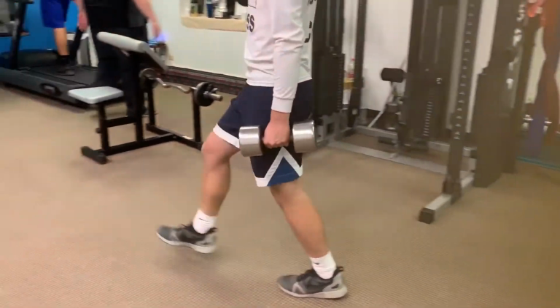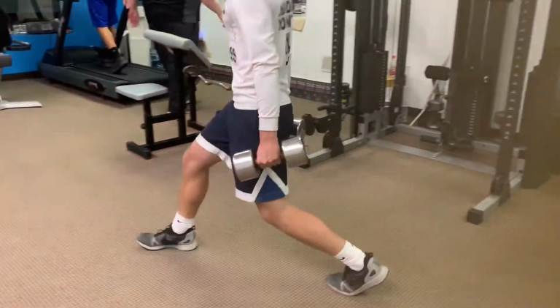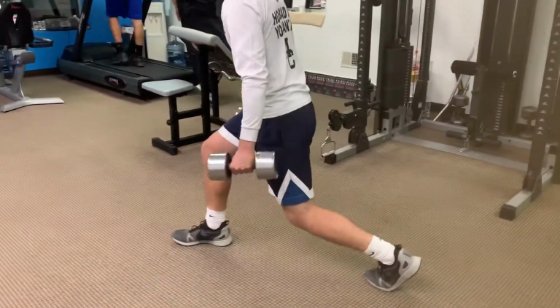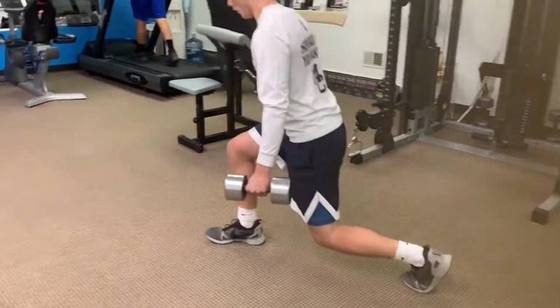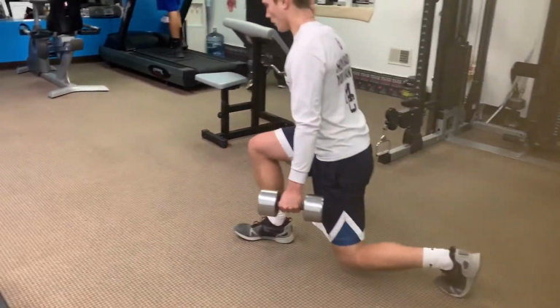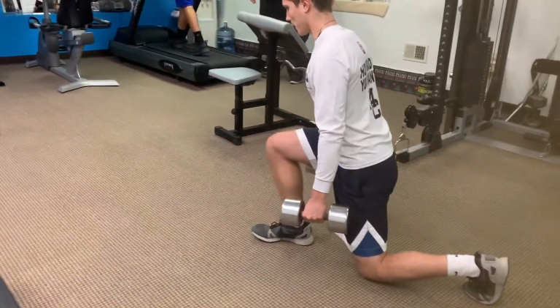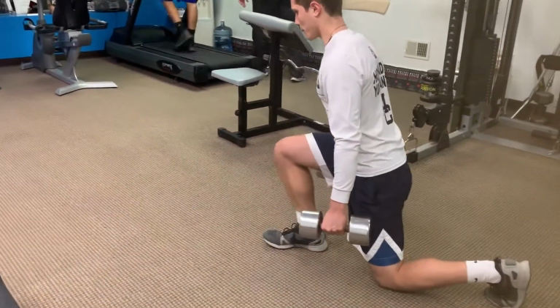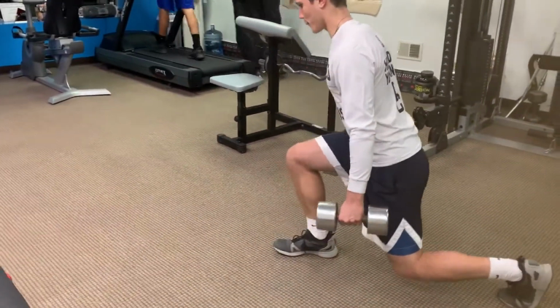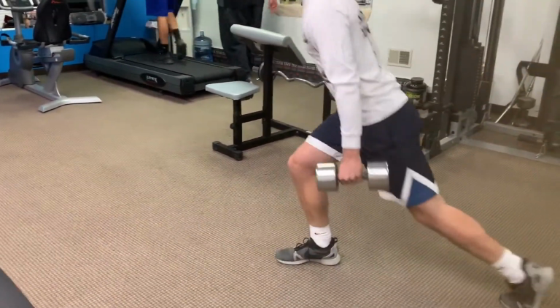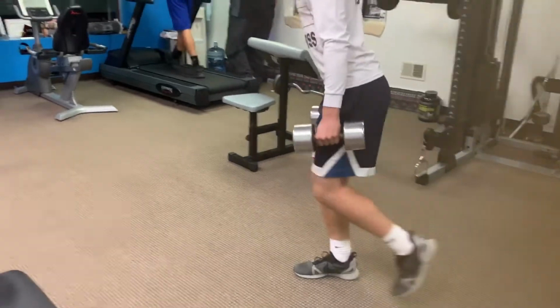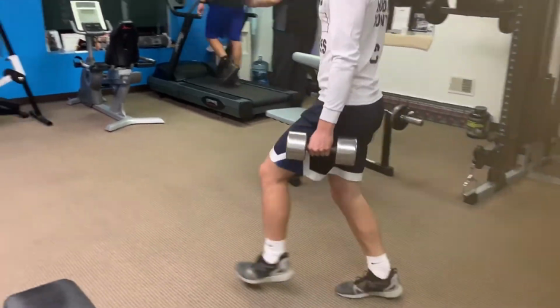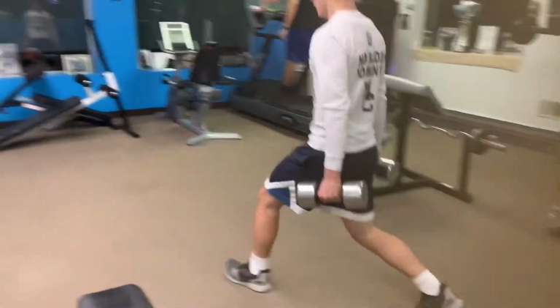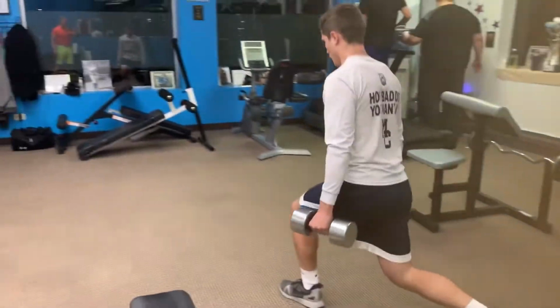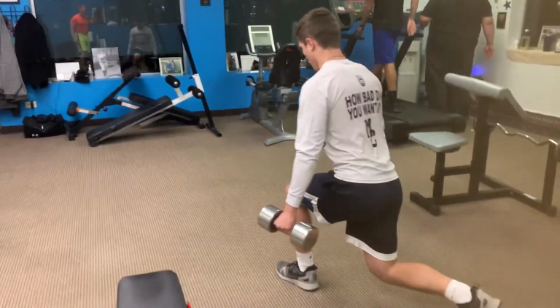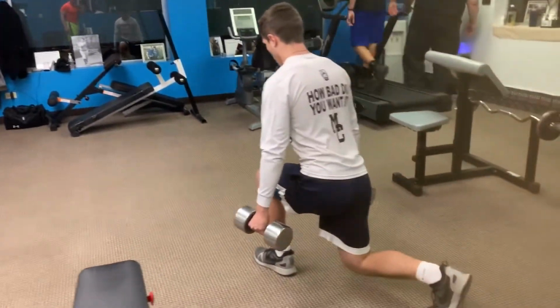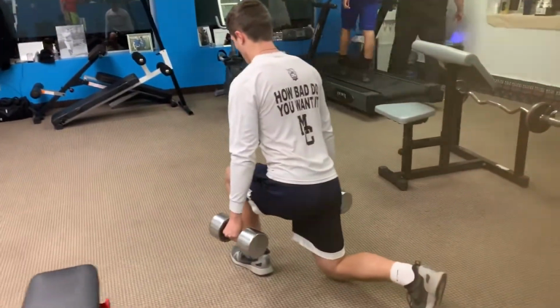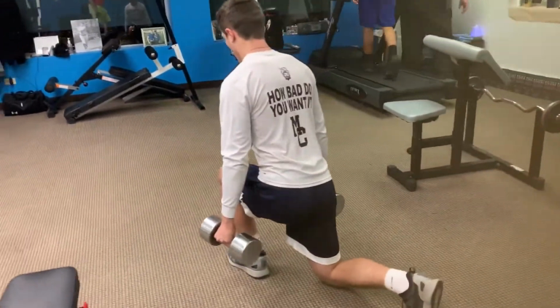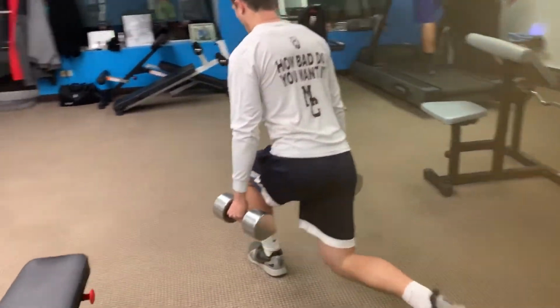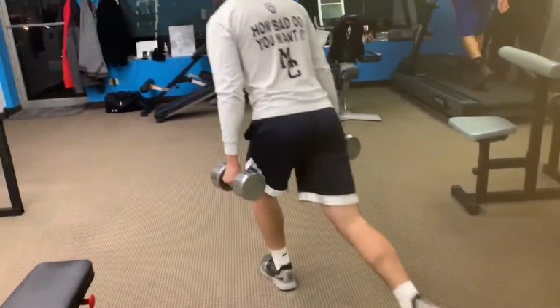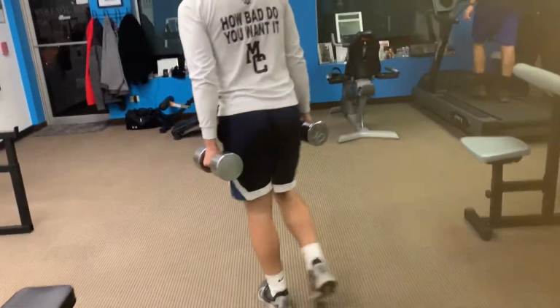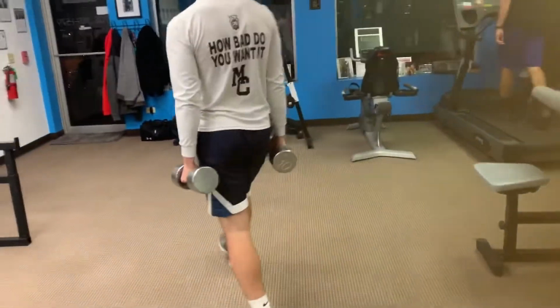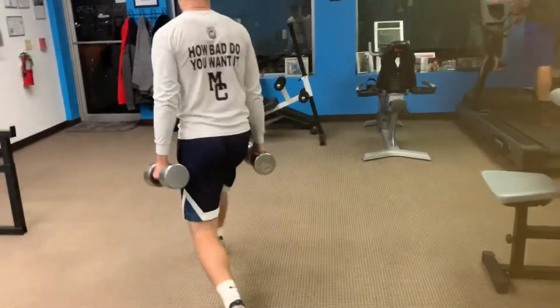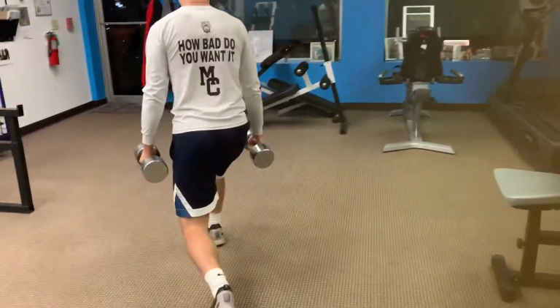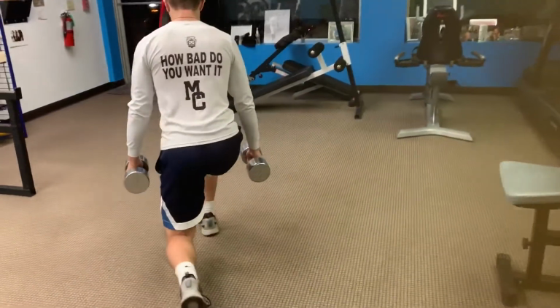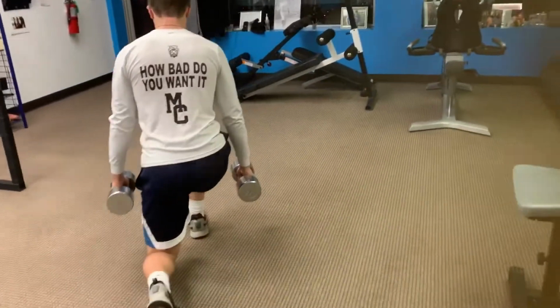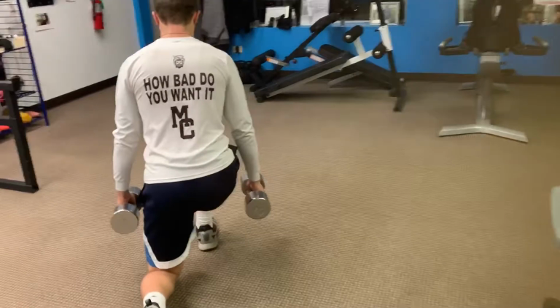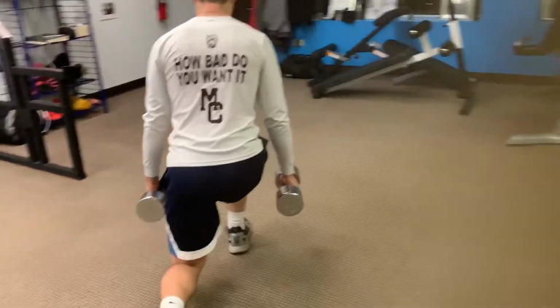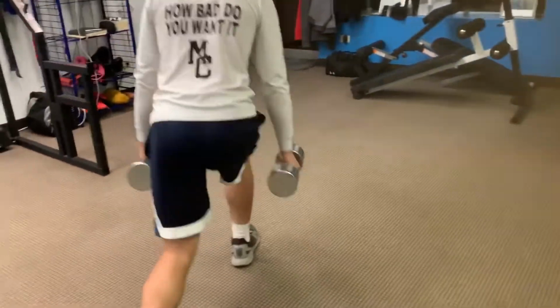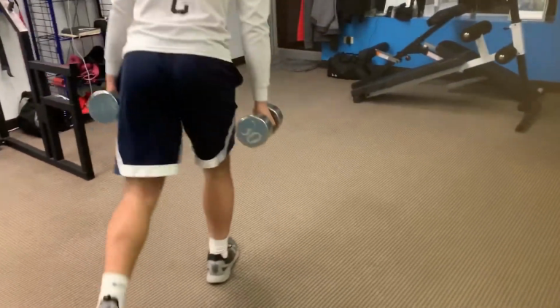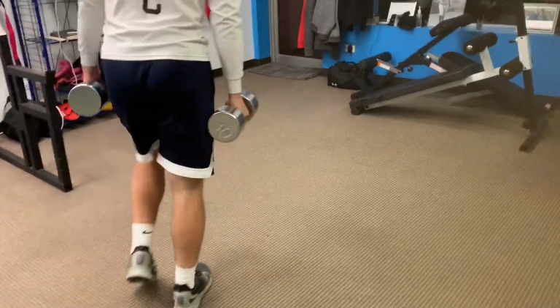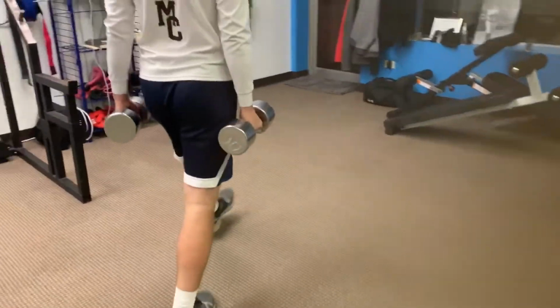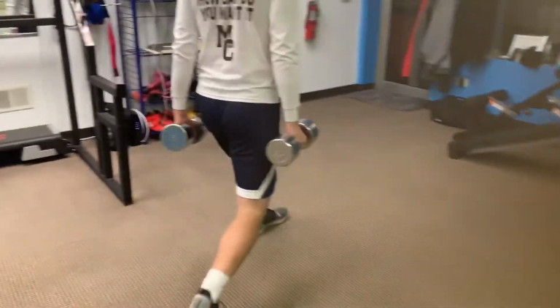It puts an extra stretch on it. Atta boy. You're doing great. This is our third exercise — walk and lunge, slow and controlled. He strides all the way through, doesn't stop halfway.